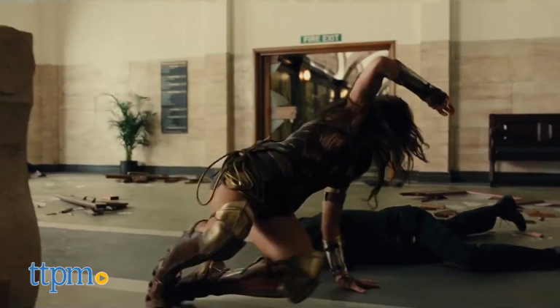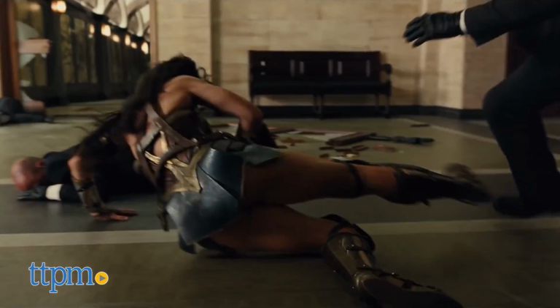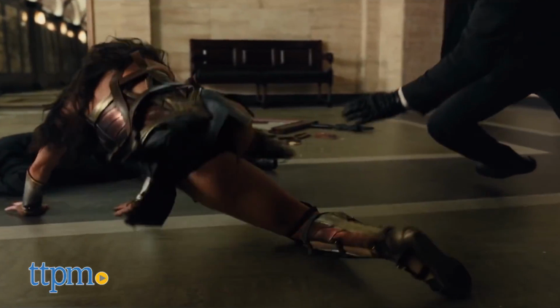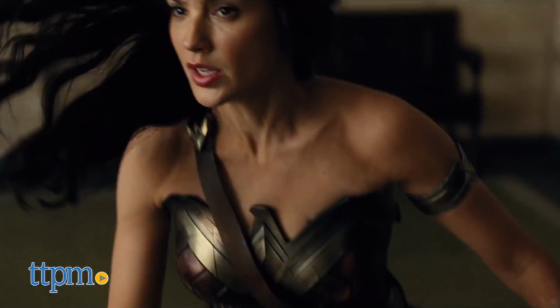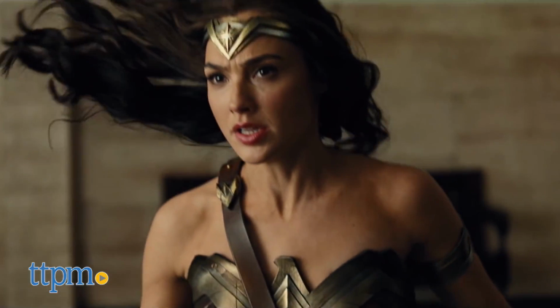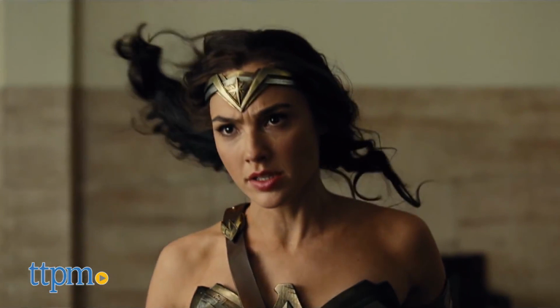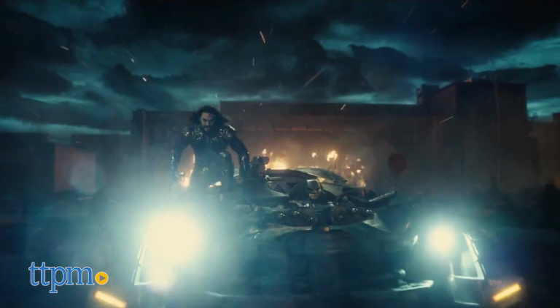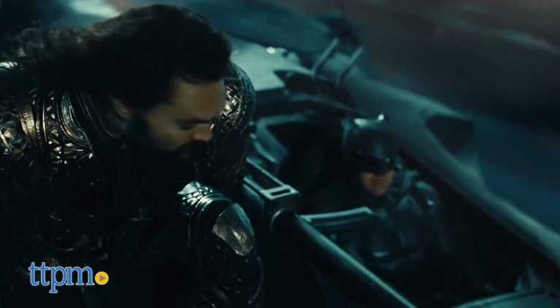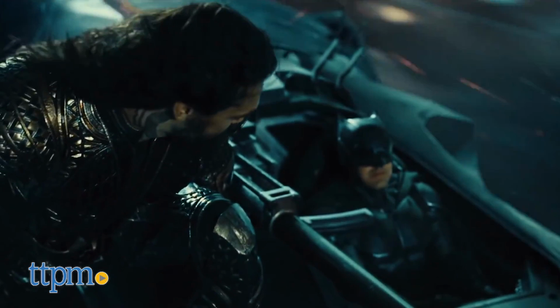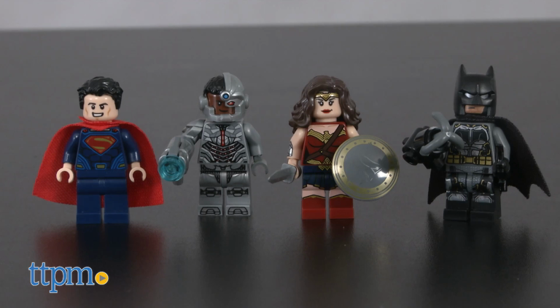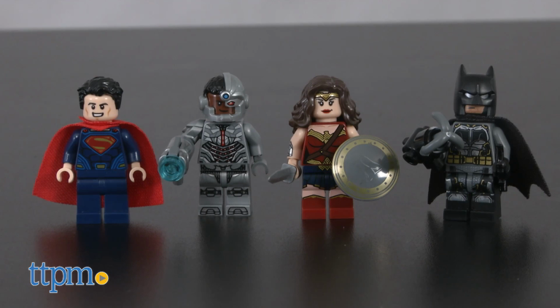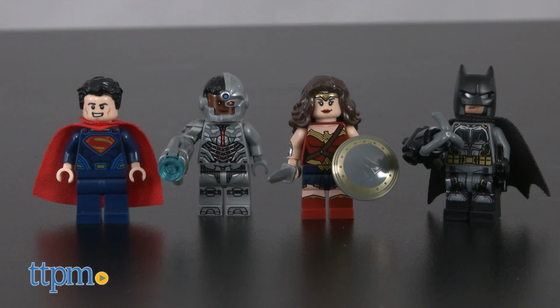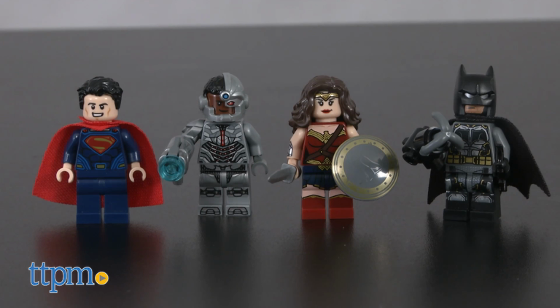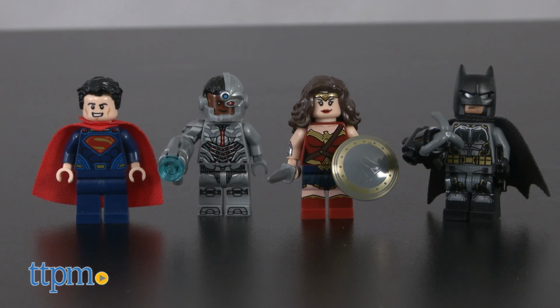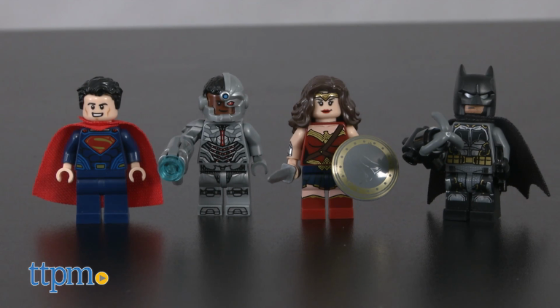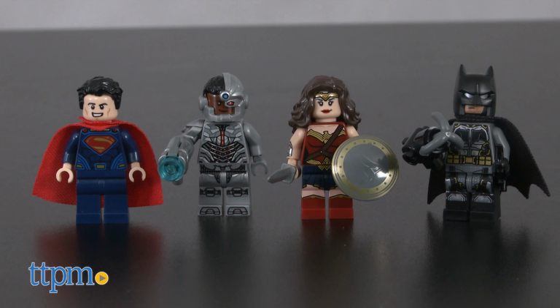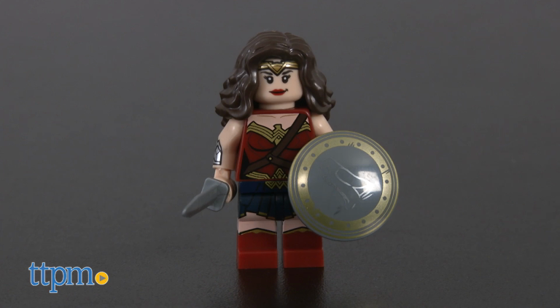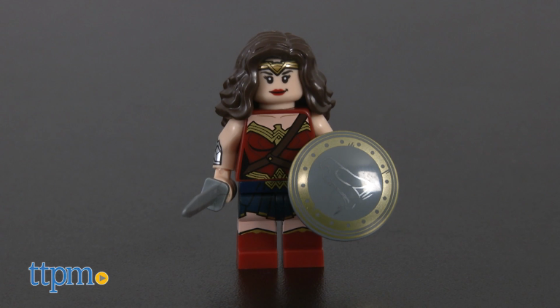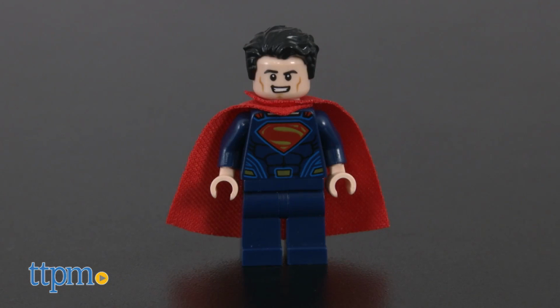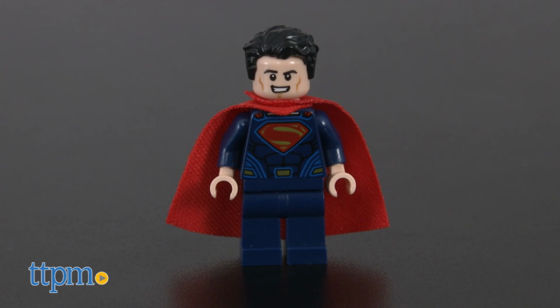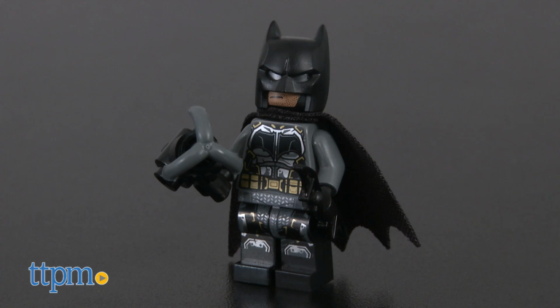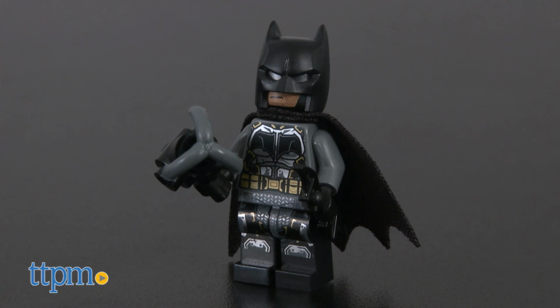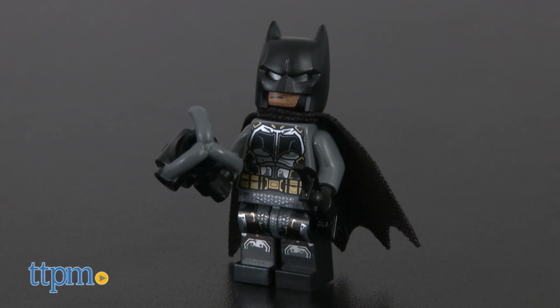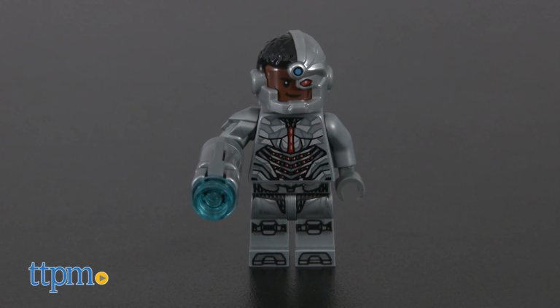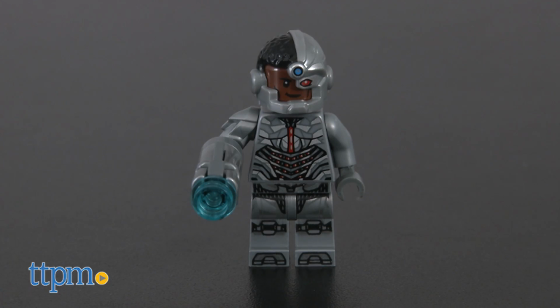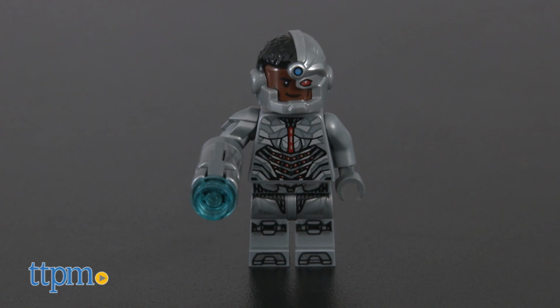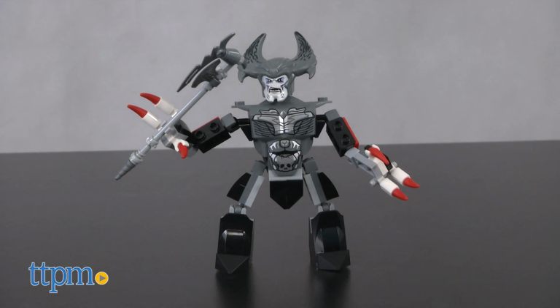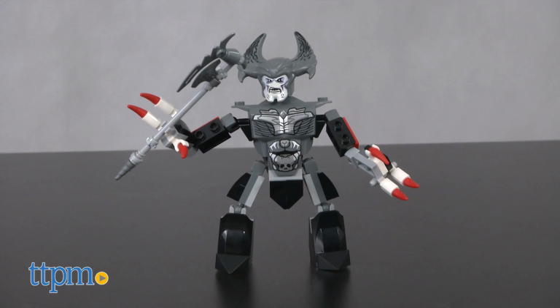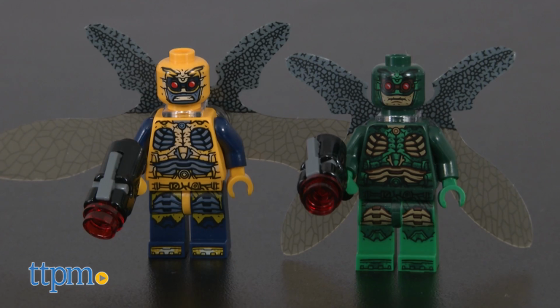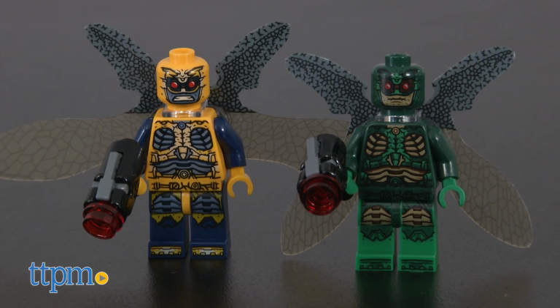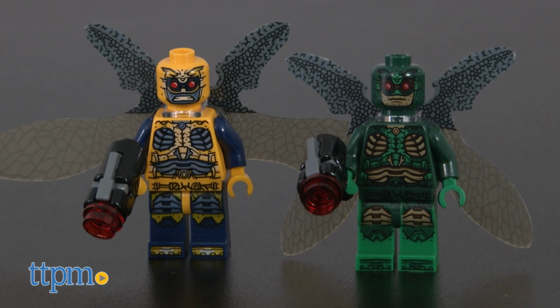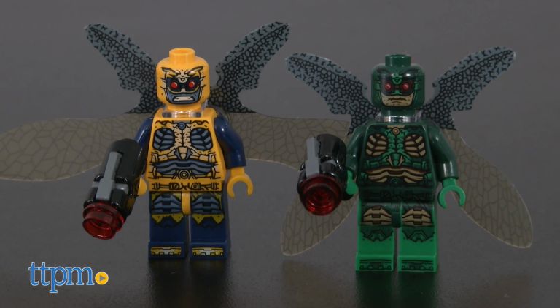Justice League the film is loaded with many amazing heroes and villains. This Lego set comes with many of those minifigures: Wonder Woman, Superman, Batman, Cyborg, Steppenwolf, and two parademons.